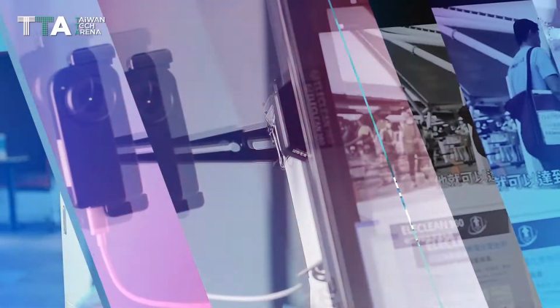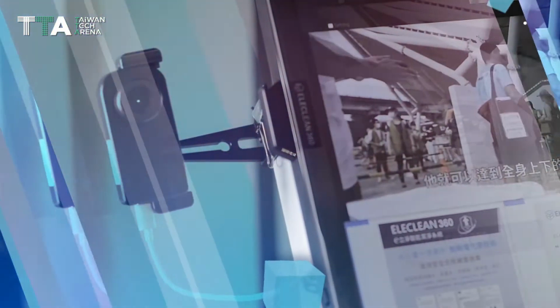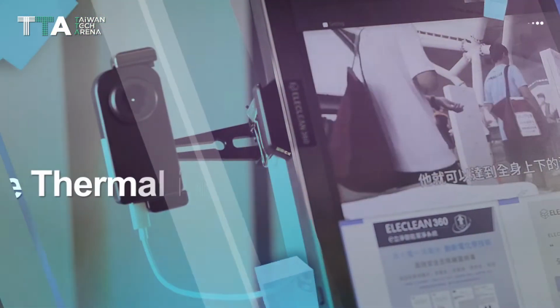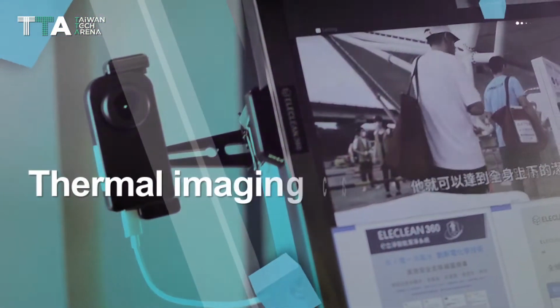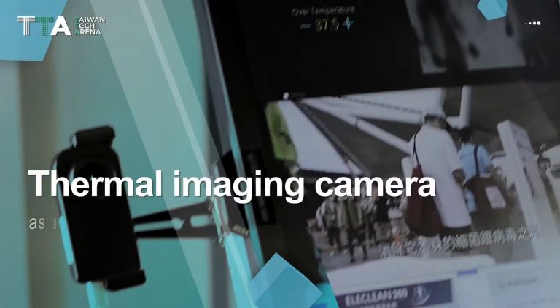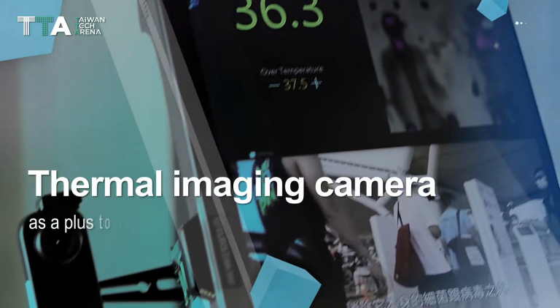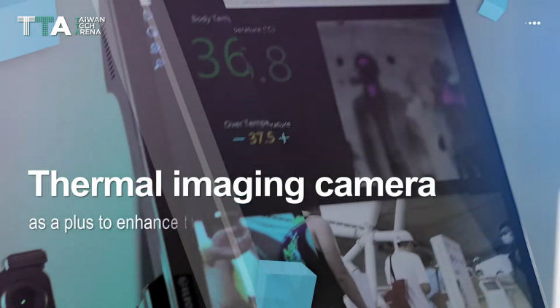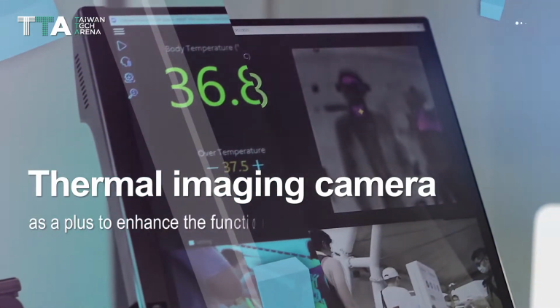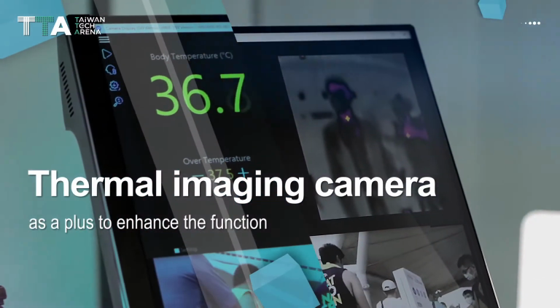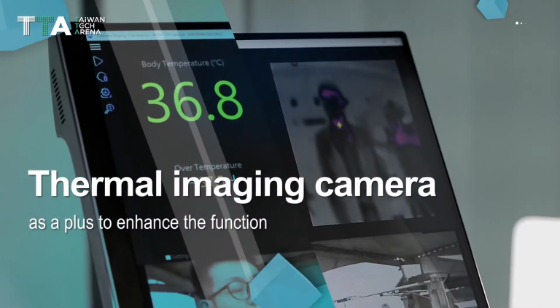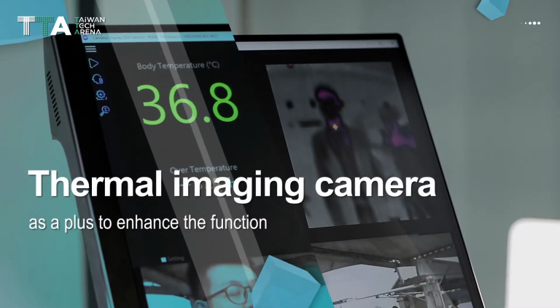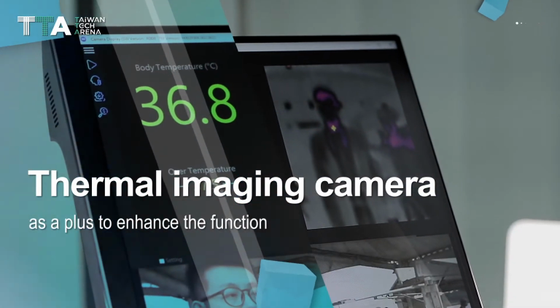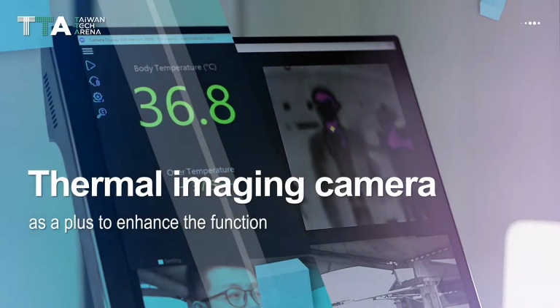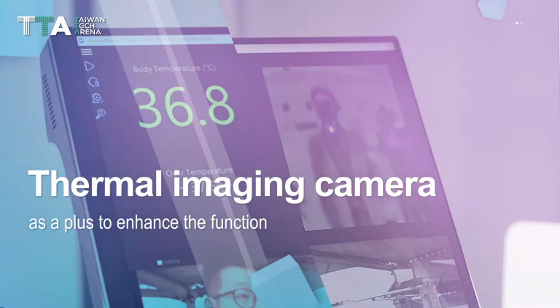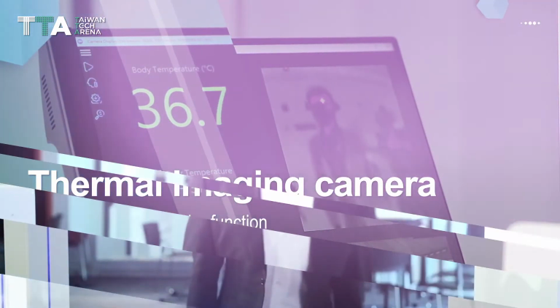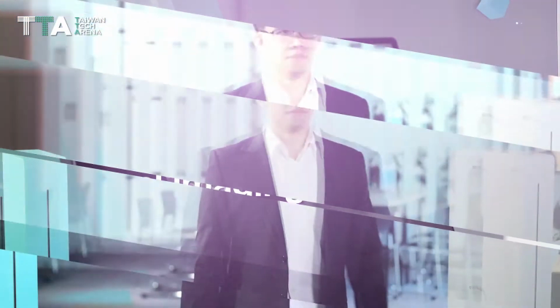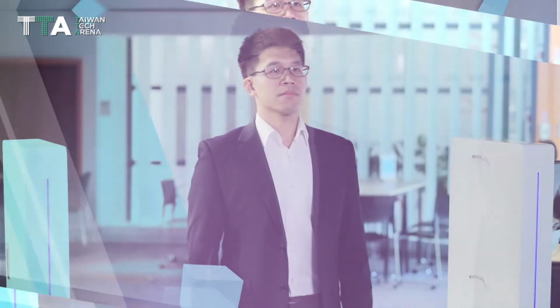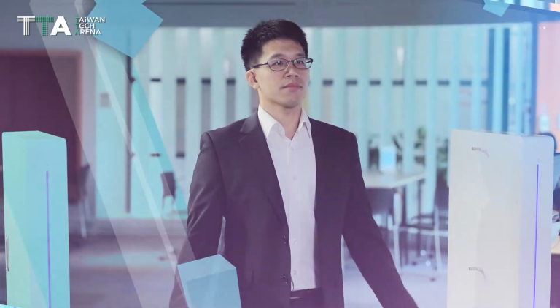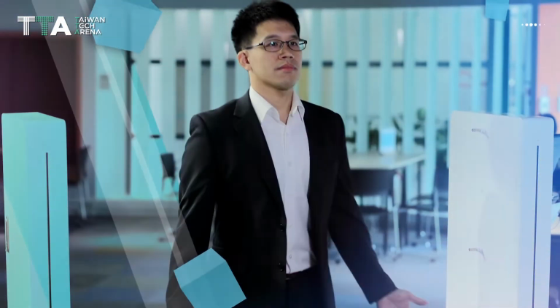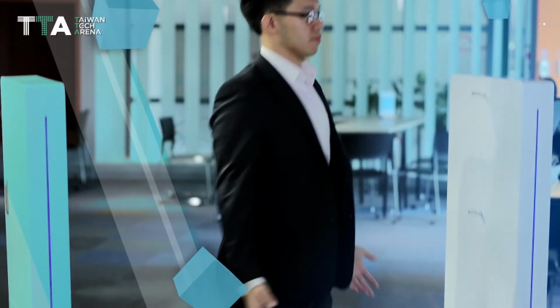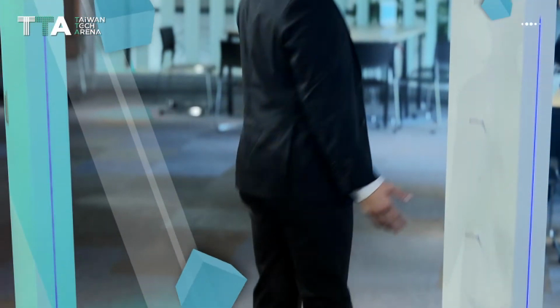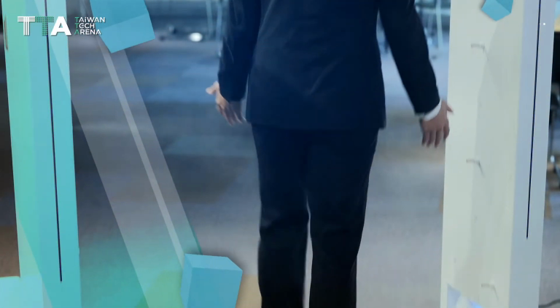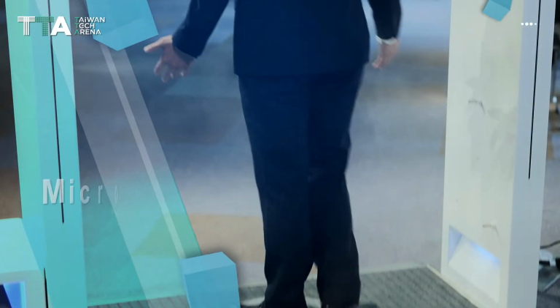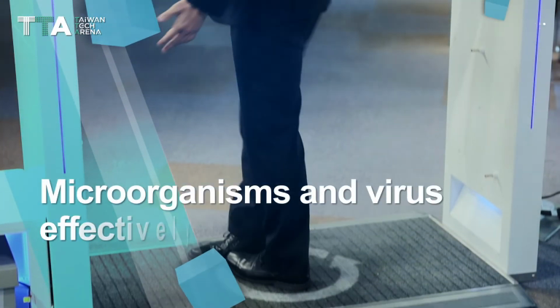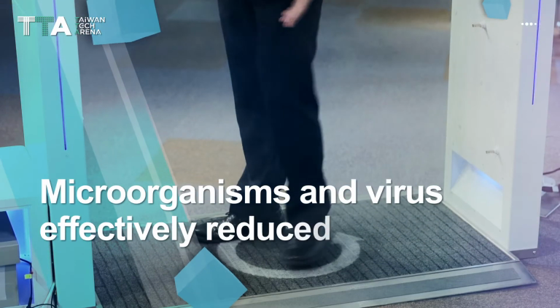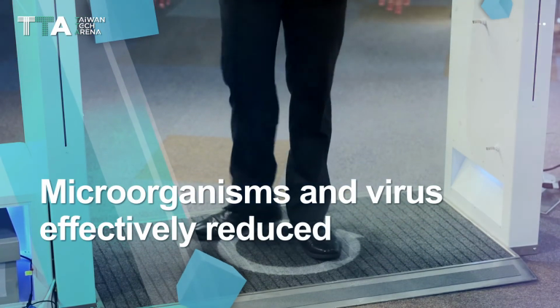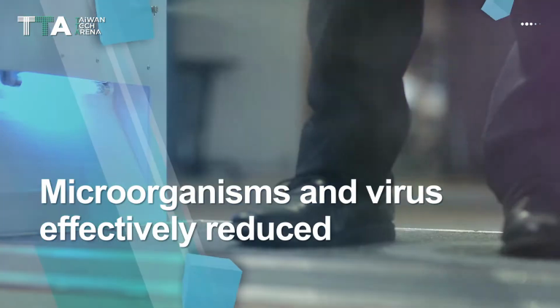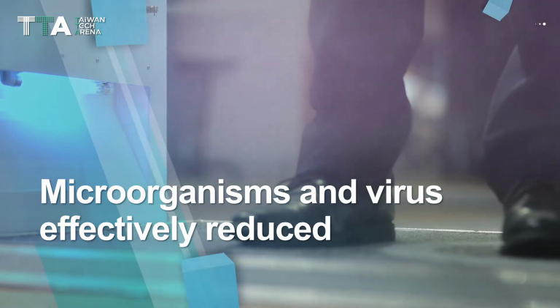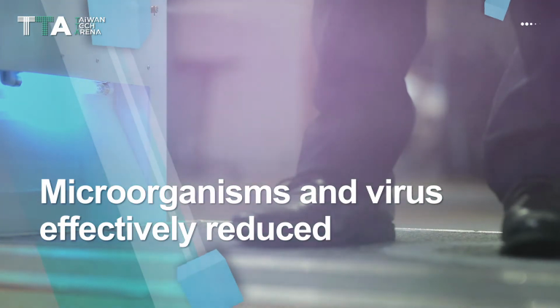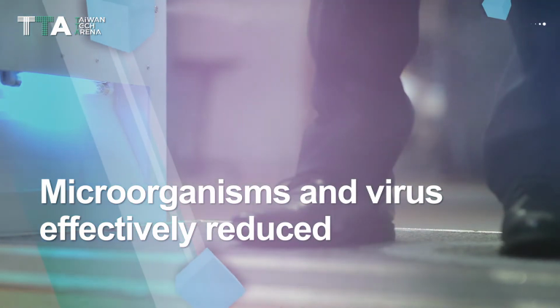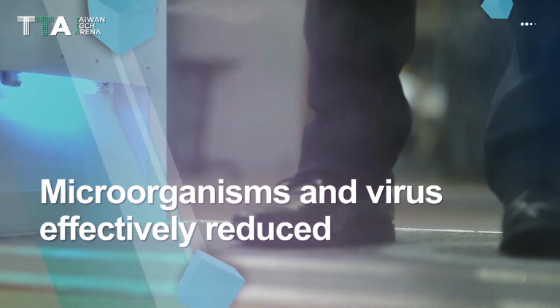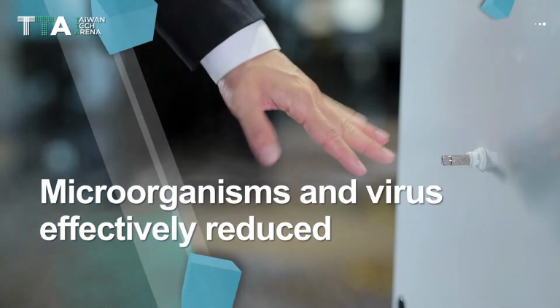A thermal imaging camera is also viewed as a plus to enhance the function of HeliClean 360. With only a few seconds, the amount of microorganisms and viruses on clothes and shoes can be effectively reduced.